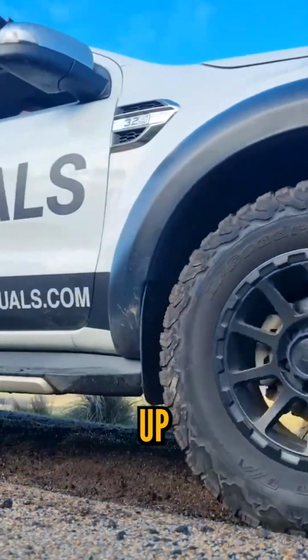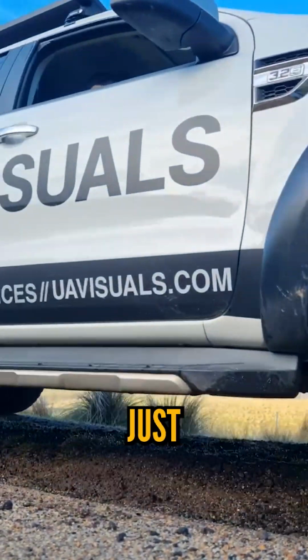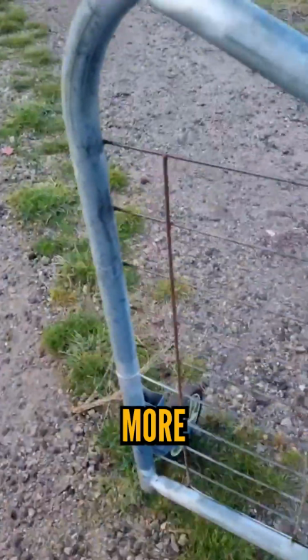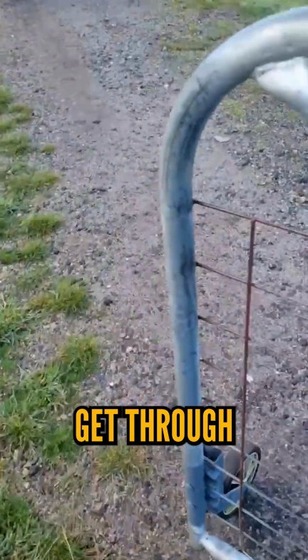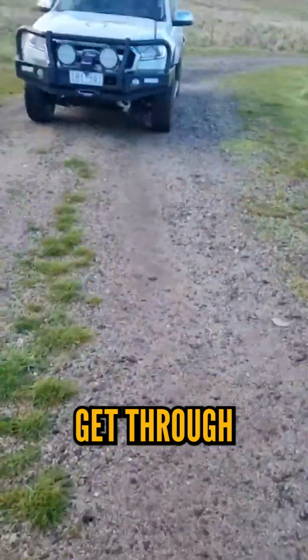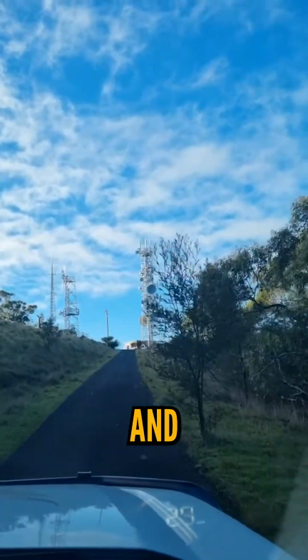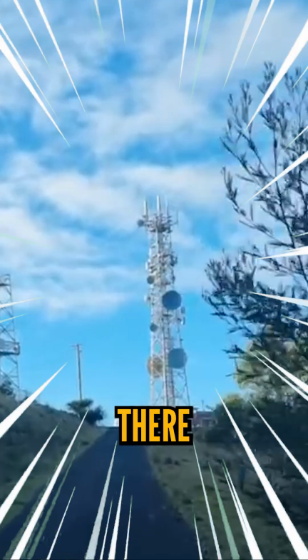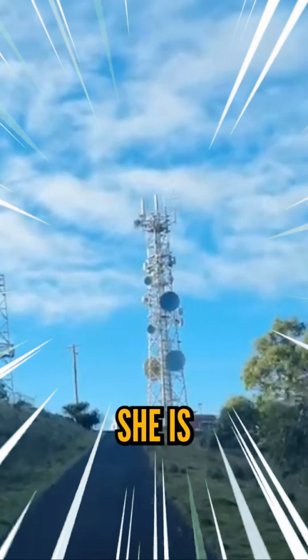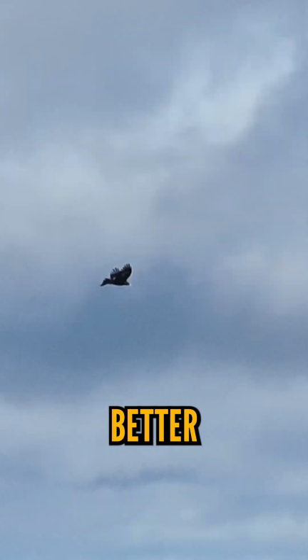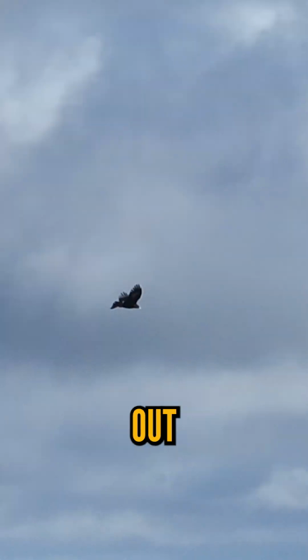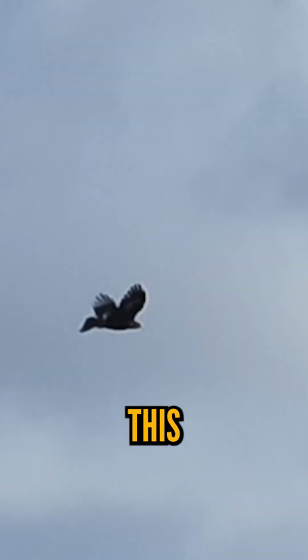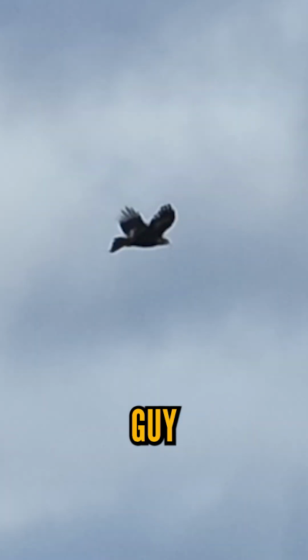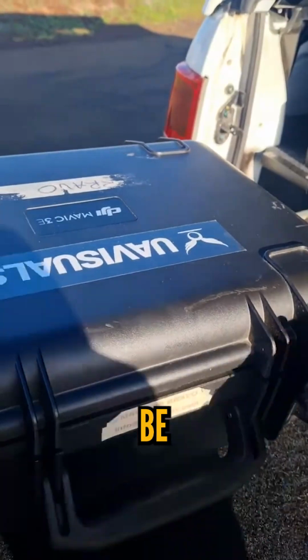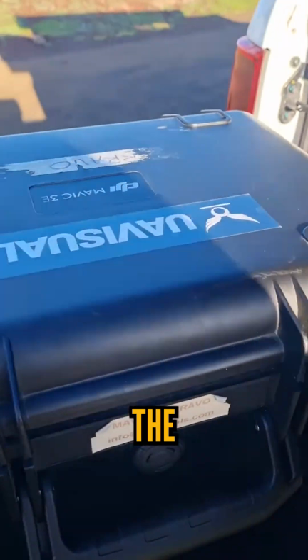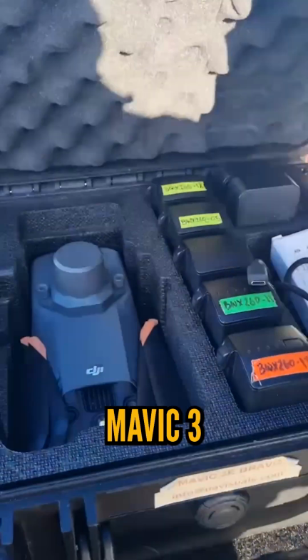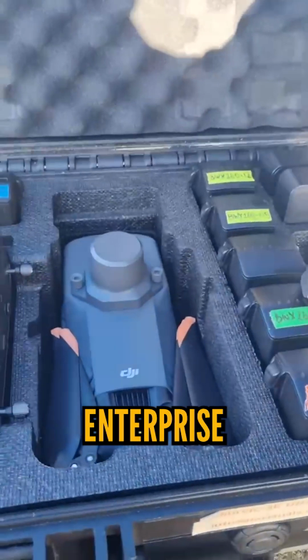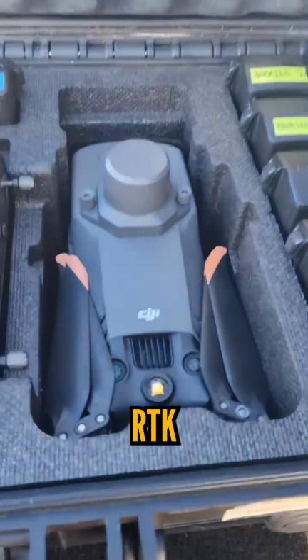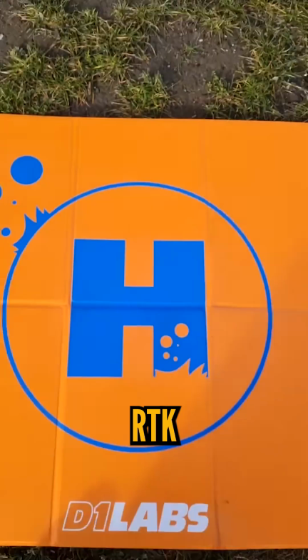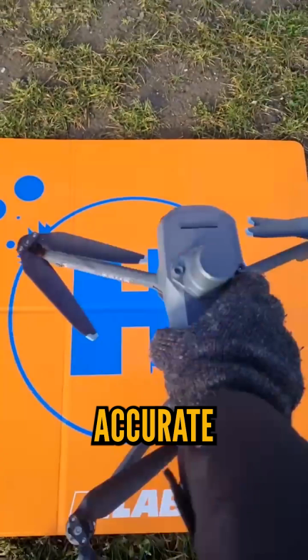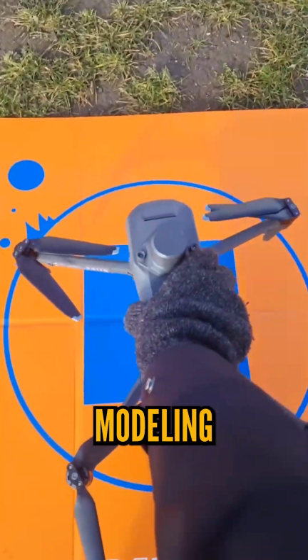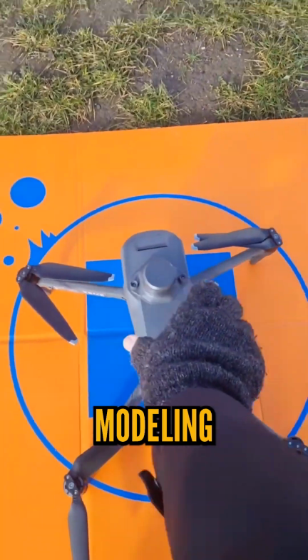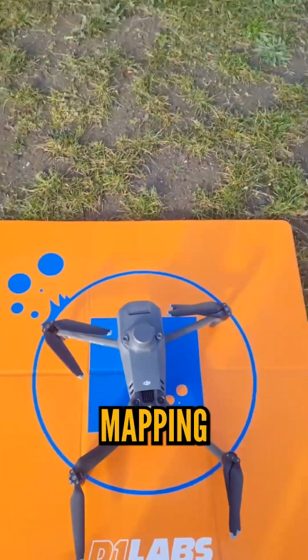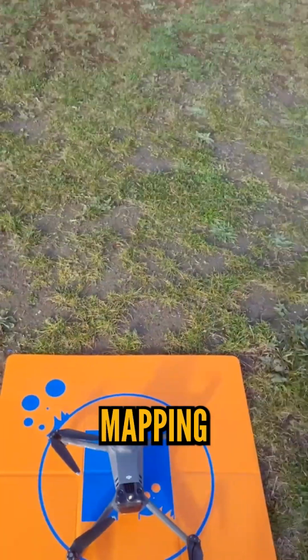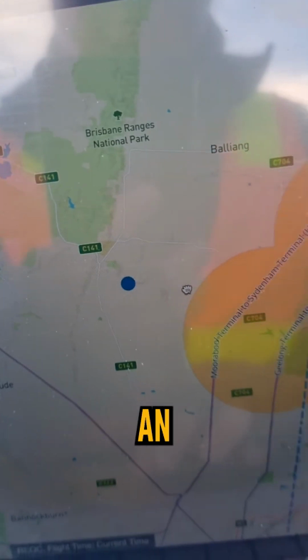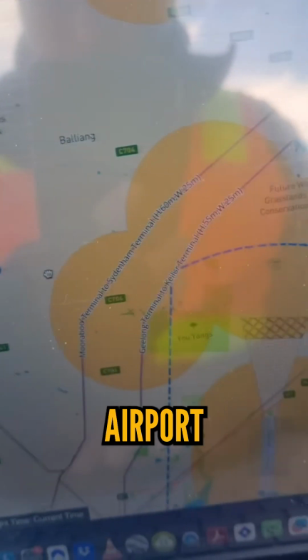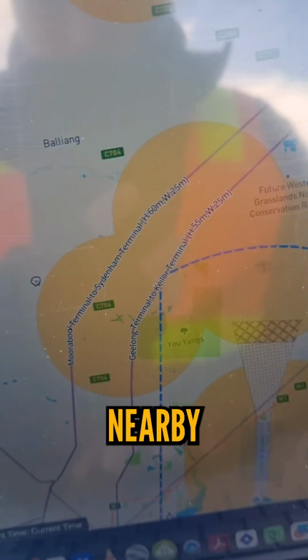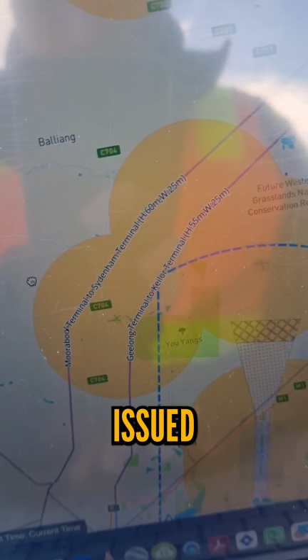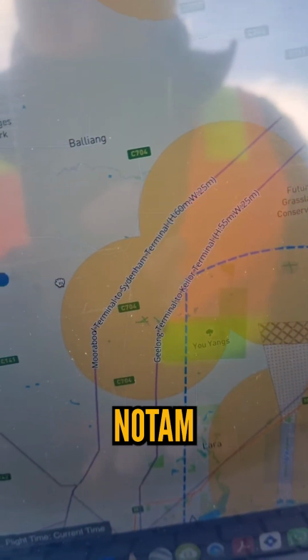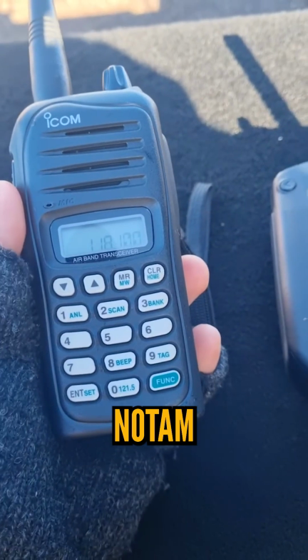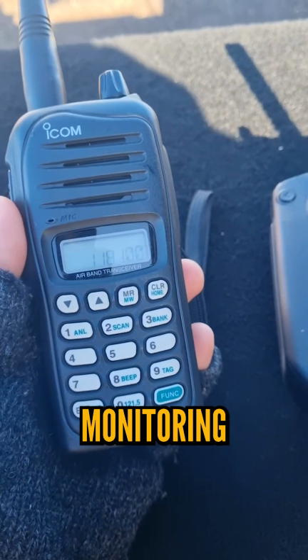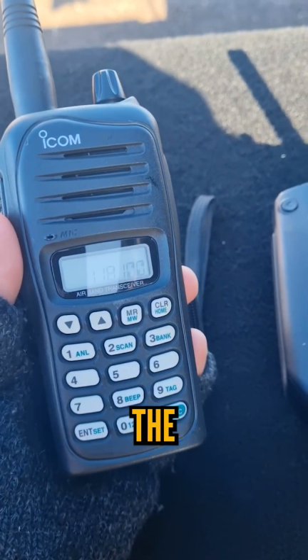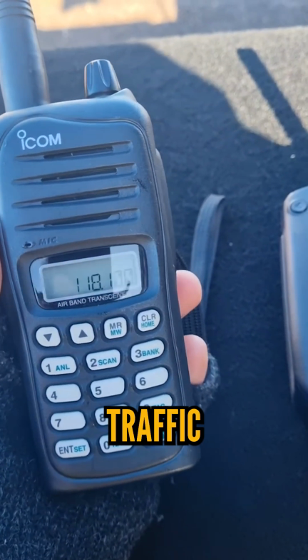Almost up the mountain, just one more gate to get through. And there she is — a better lookout for this guy, though. We'll be using the Mavic 3 Enterprise with RTK for more accurate modelling and mapping. There's also an airport nearby, so we've issued a NOTAM and are monitoring the air traffic.